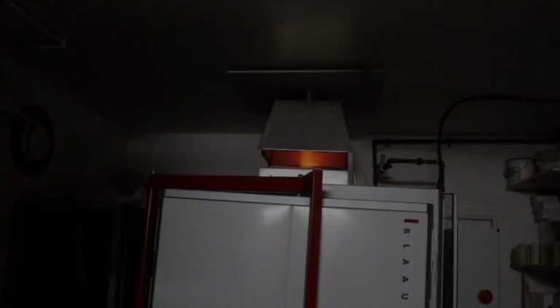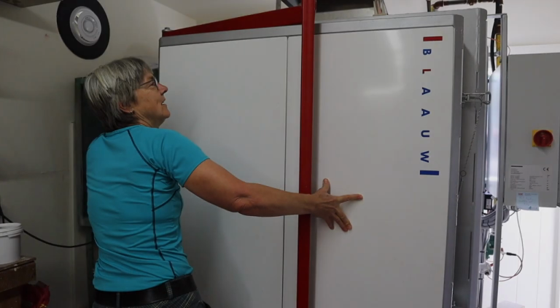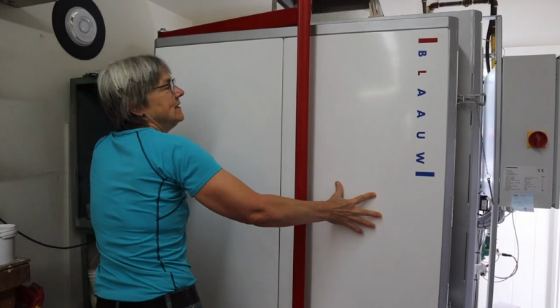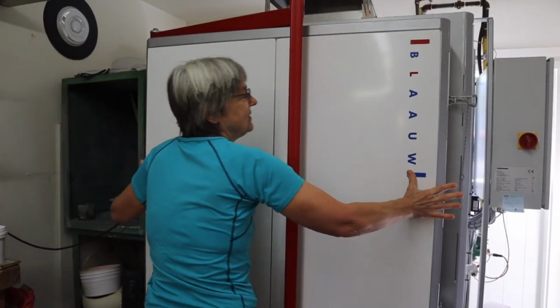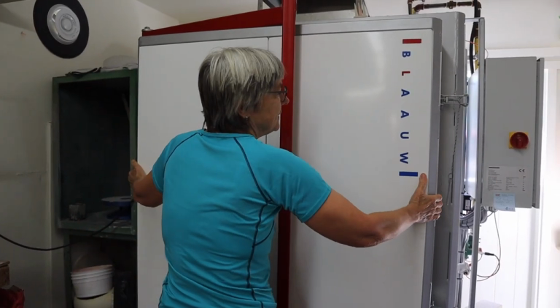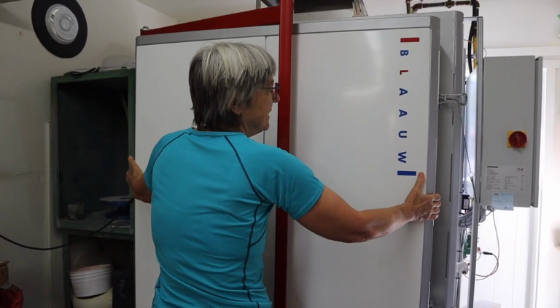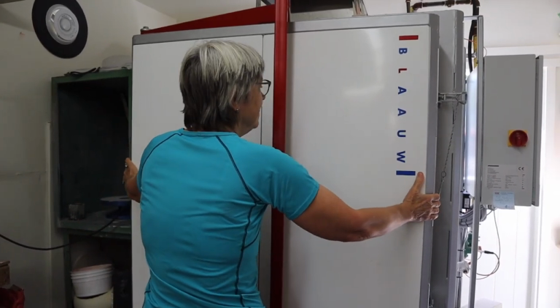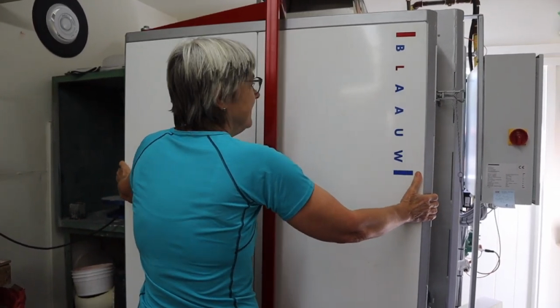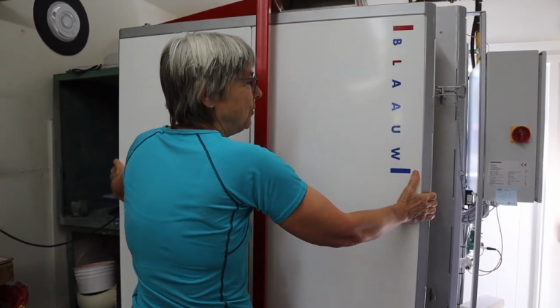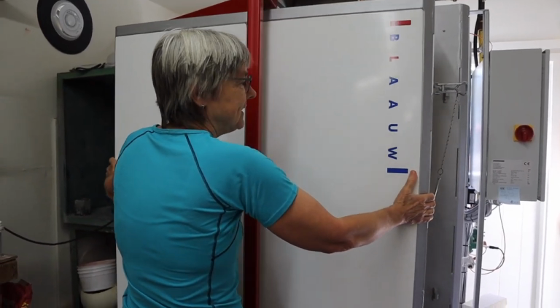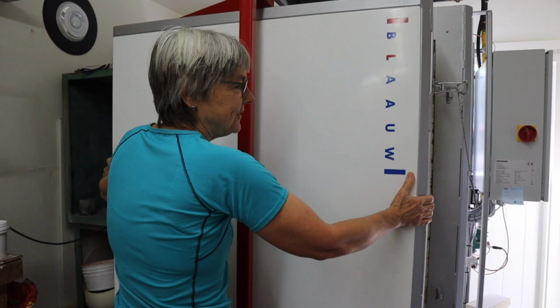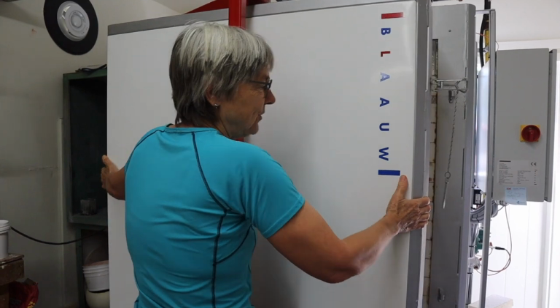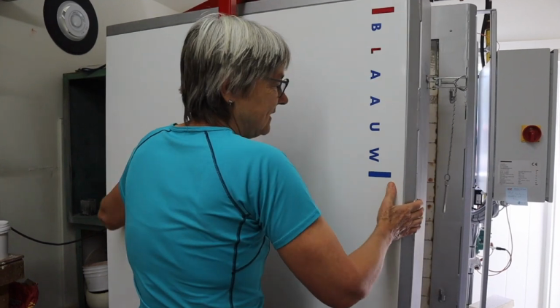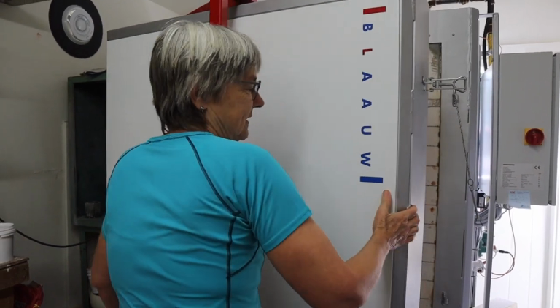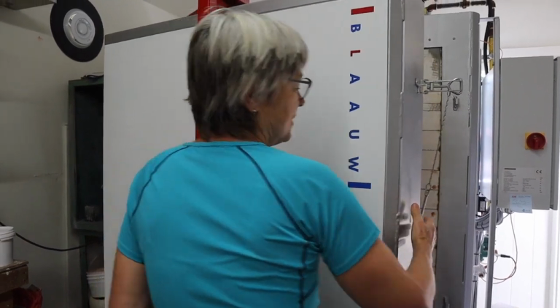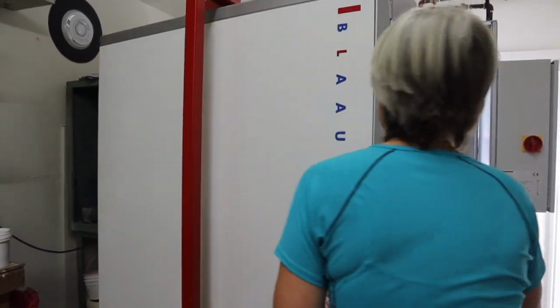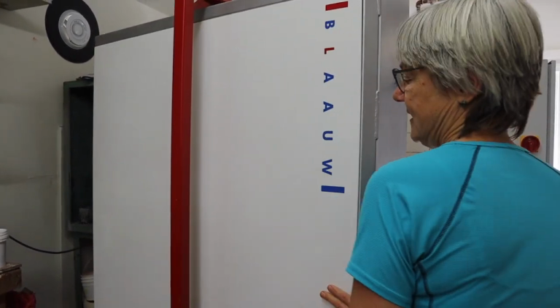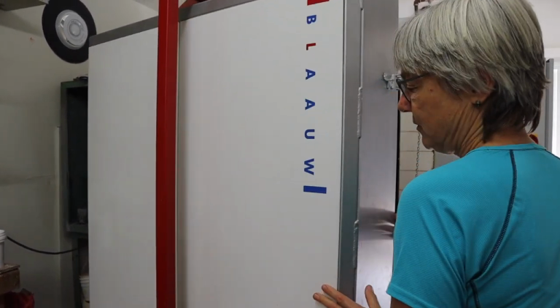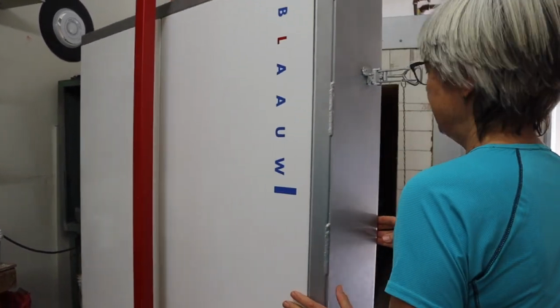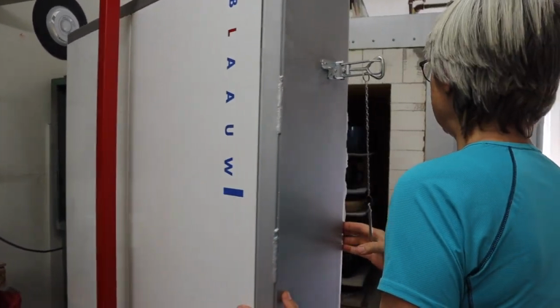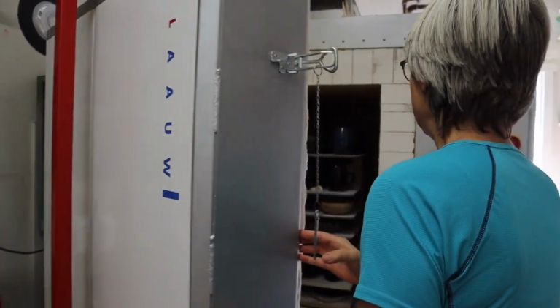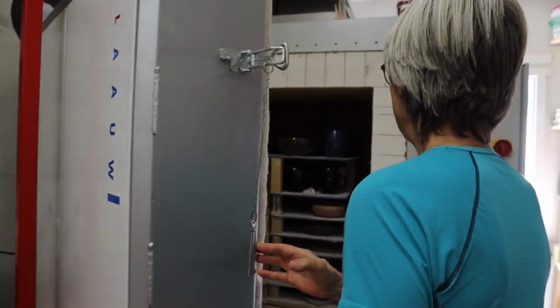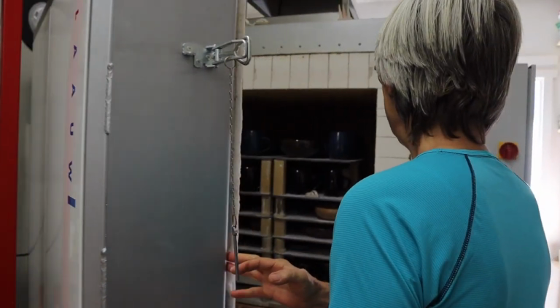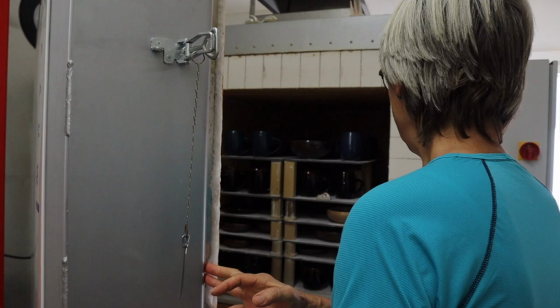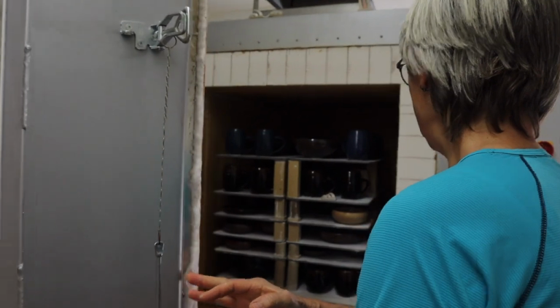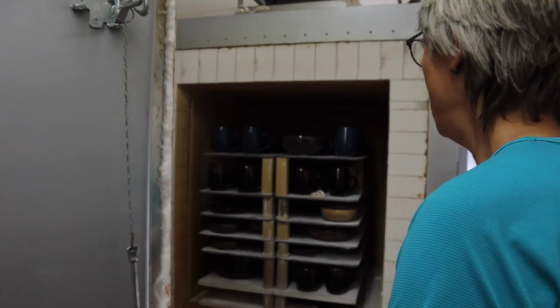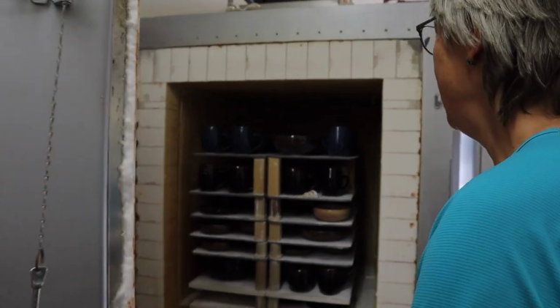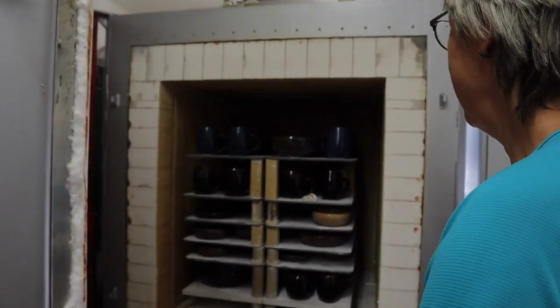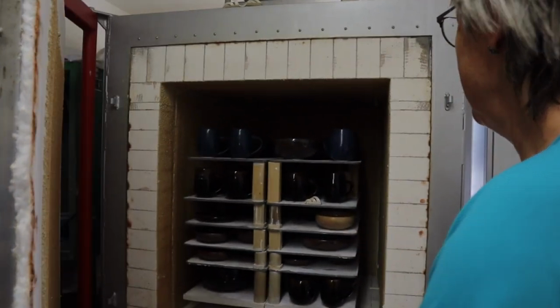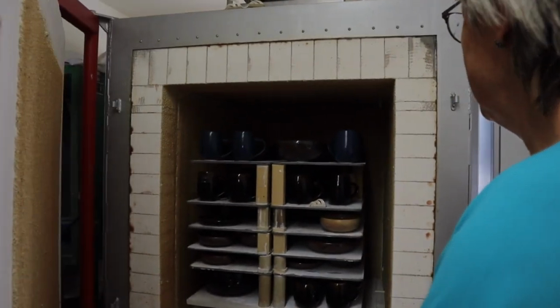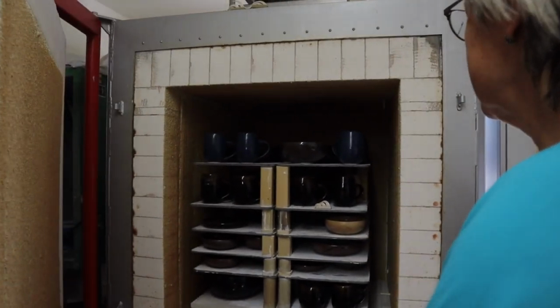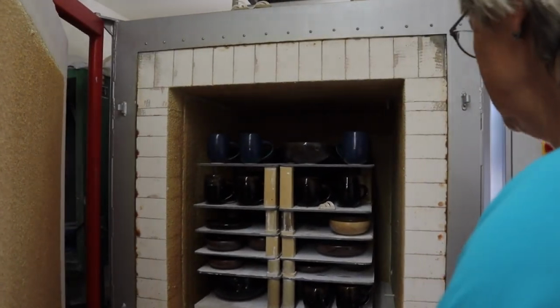No matter how many years you've been firing, opening the kiln is always a little bit like Christmas day. It's always a good thing. And there we go — first look.